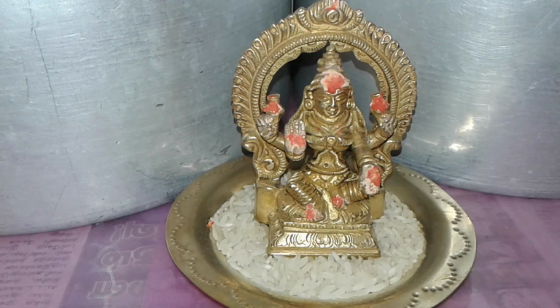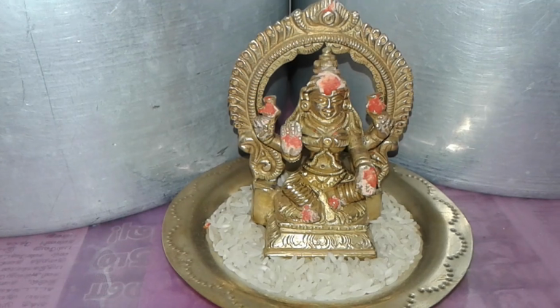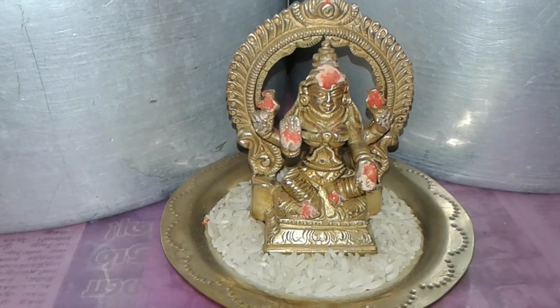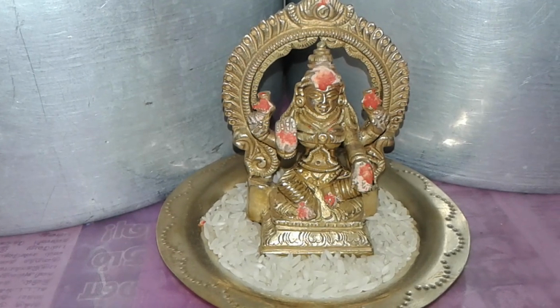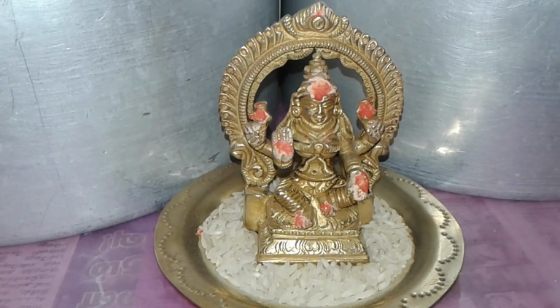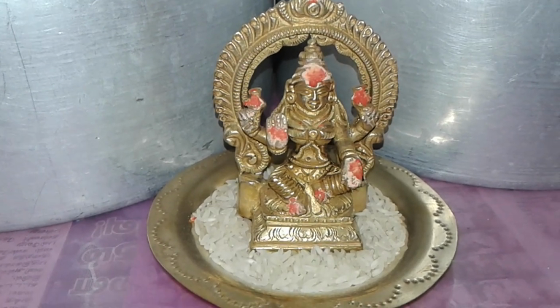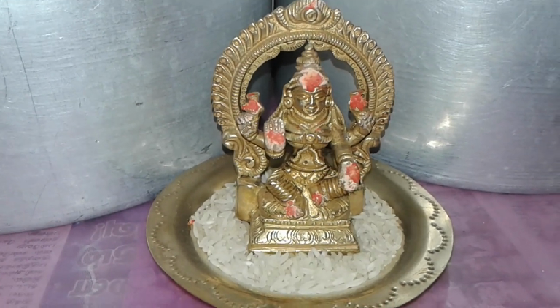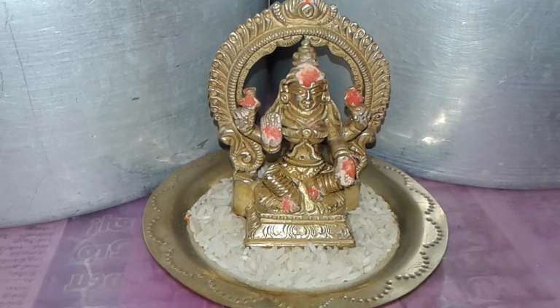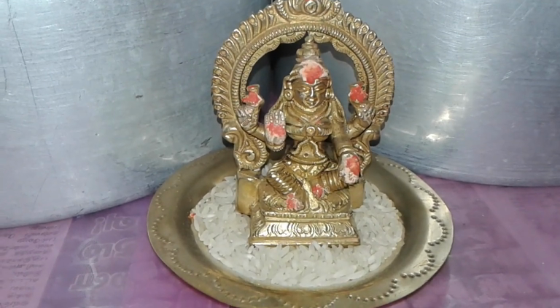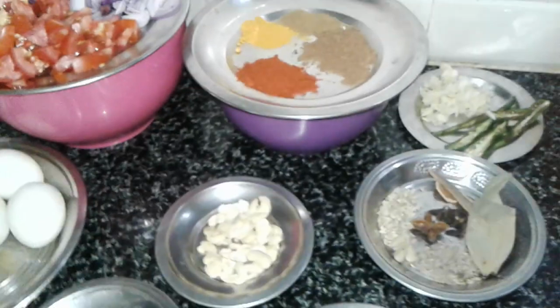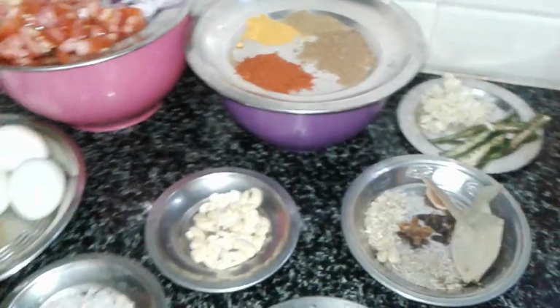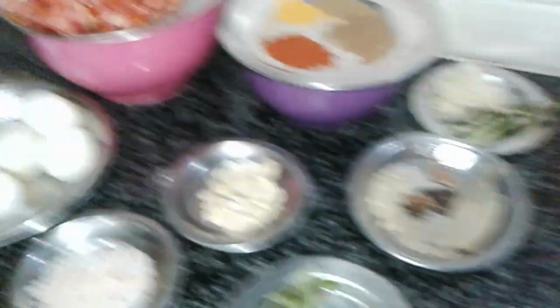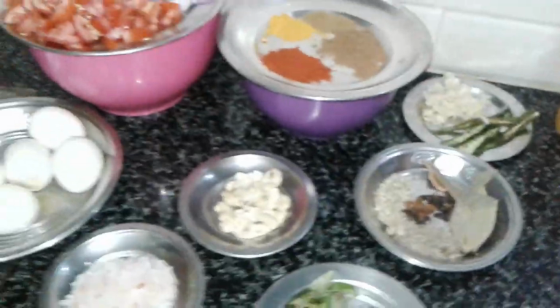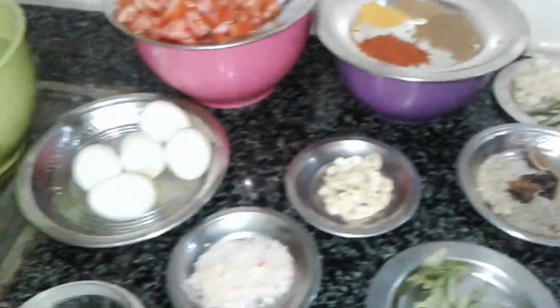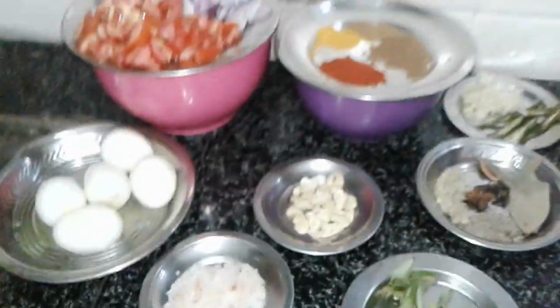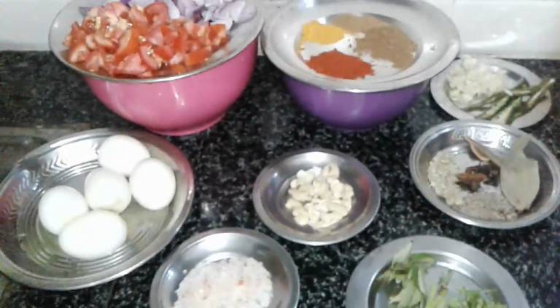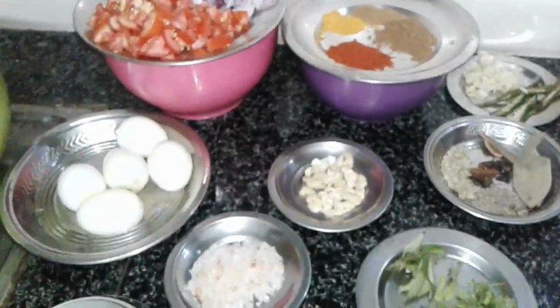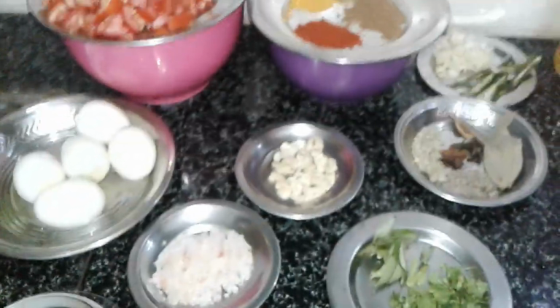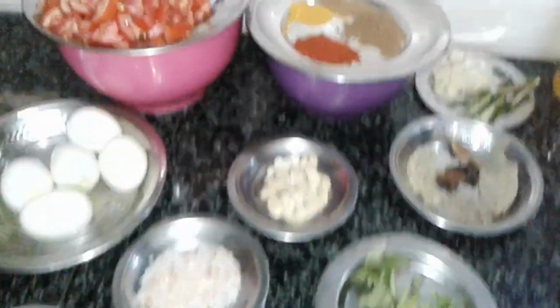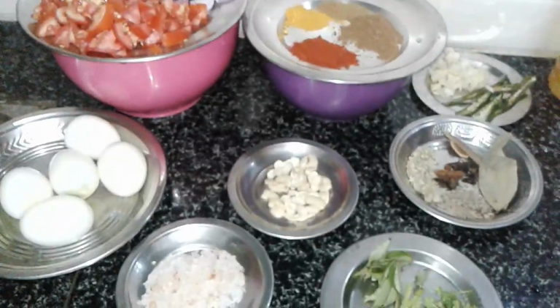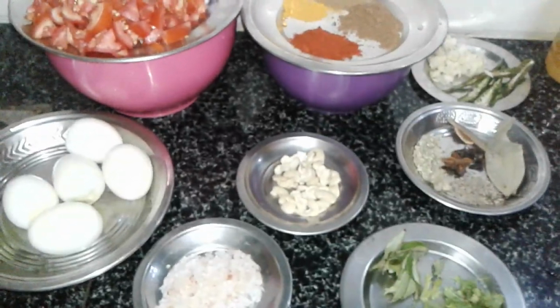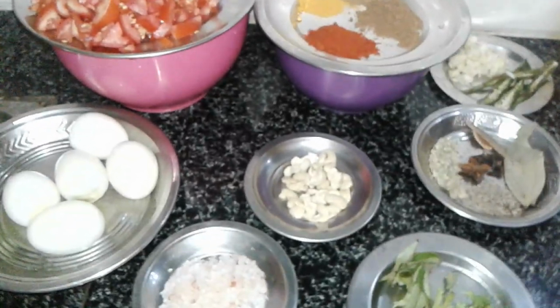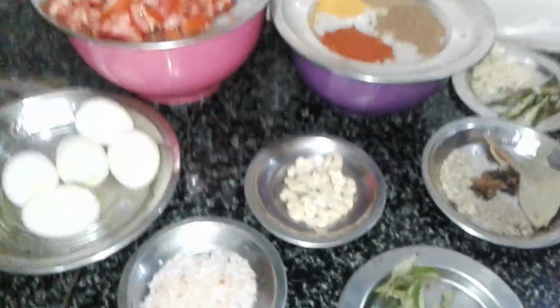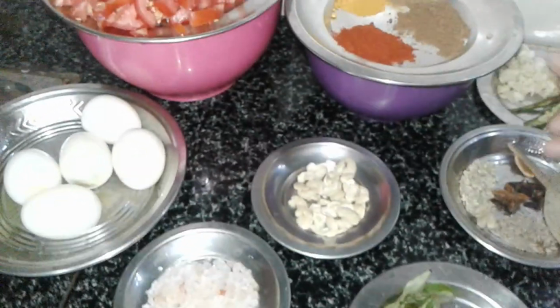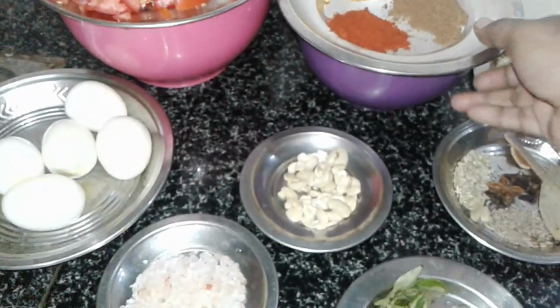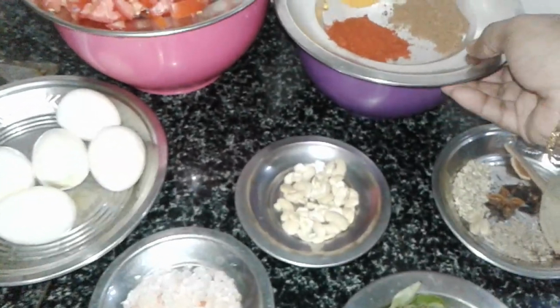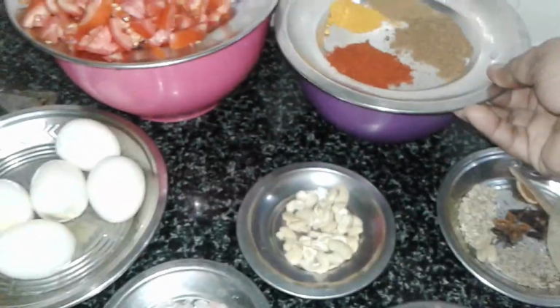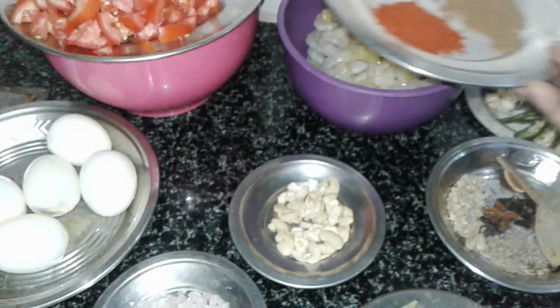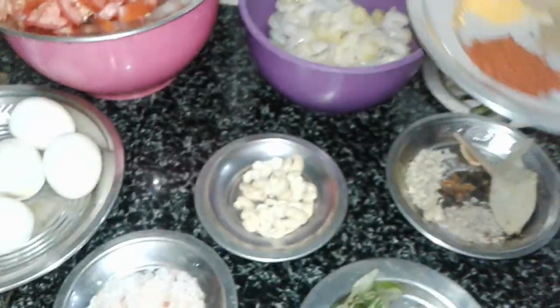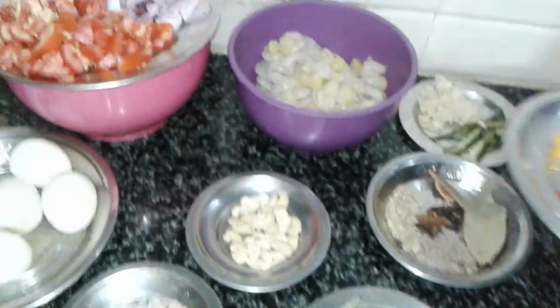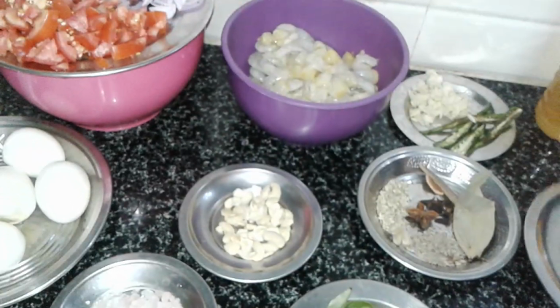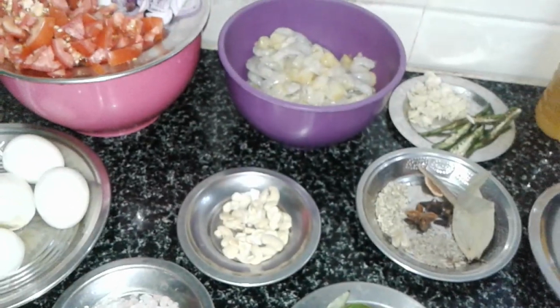Hello friends, welcome to my channel Sara Priya's Kitchen. Friends, I am going to make a weekend lunch menu: Prawn Biryani.